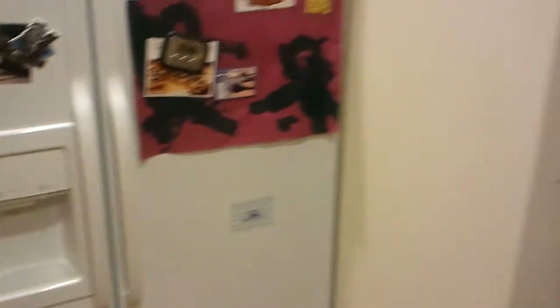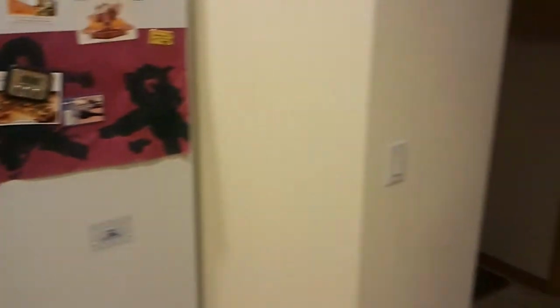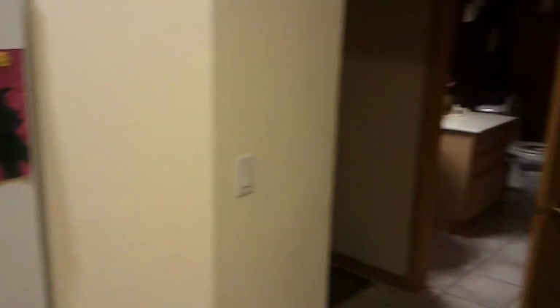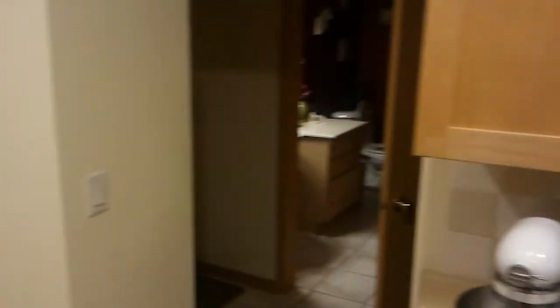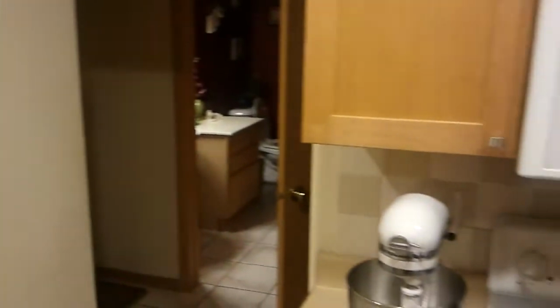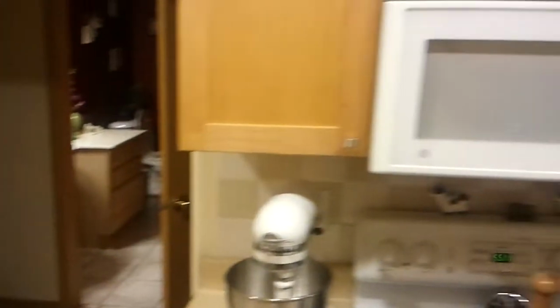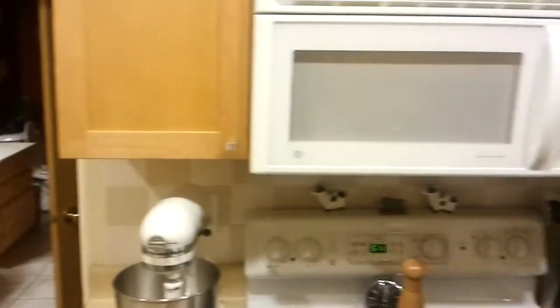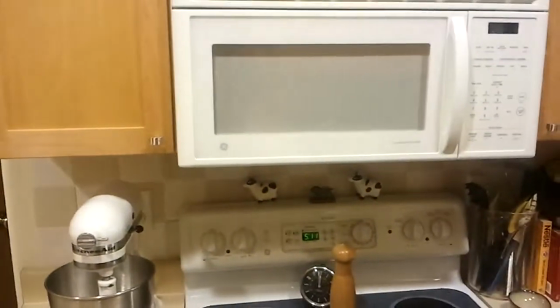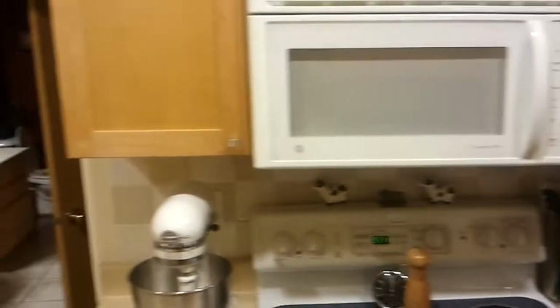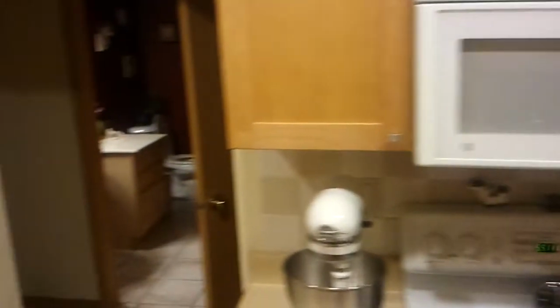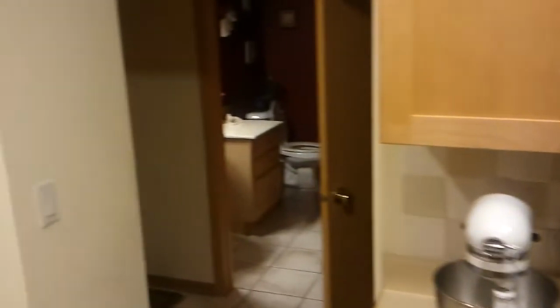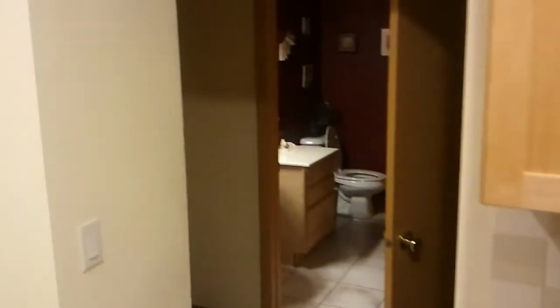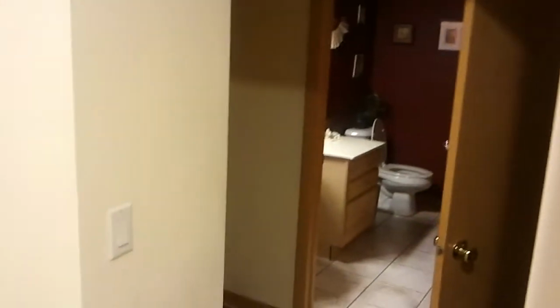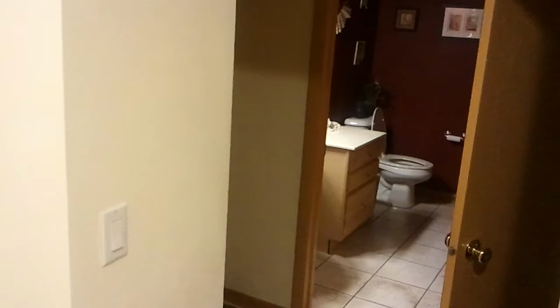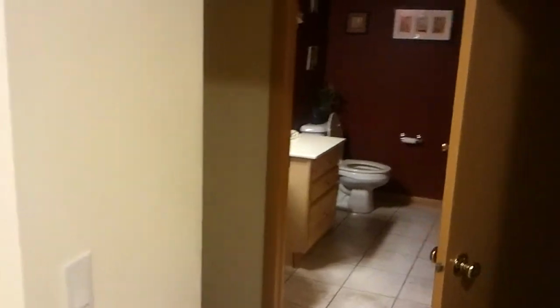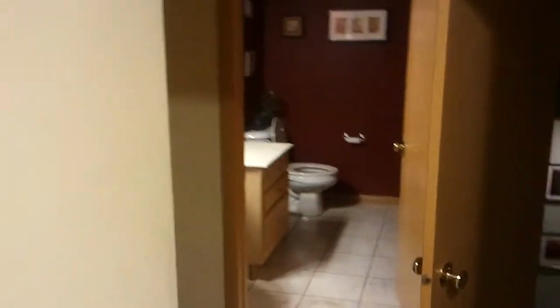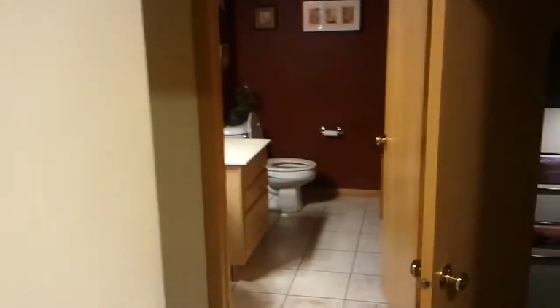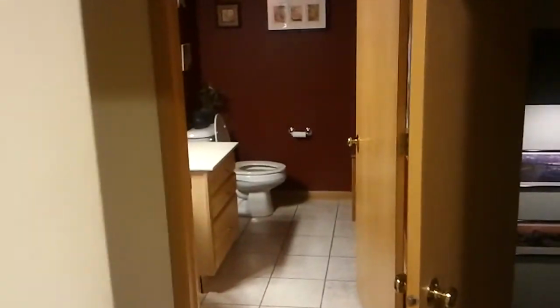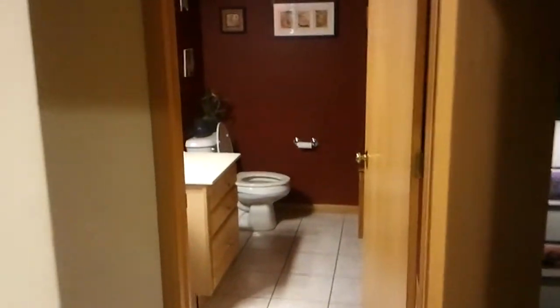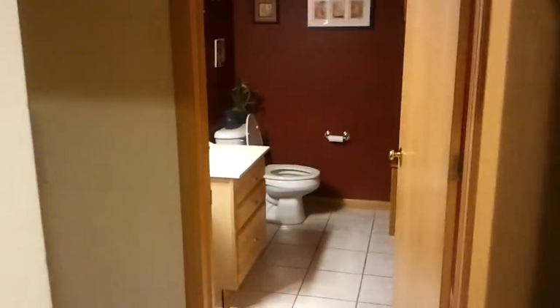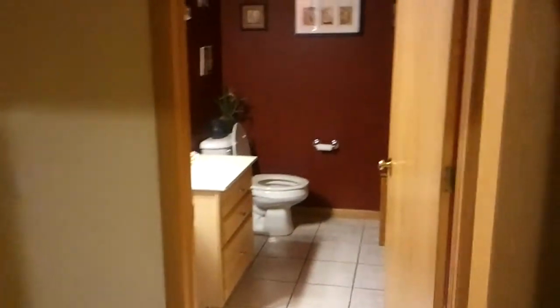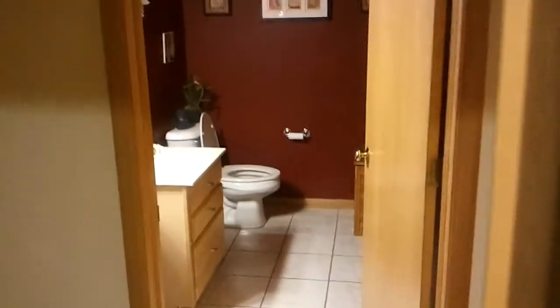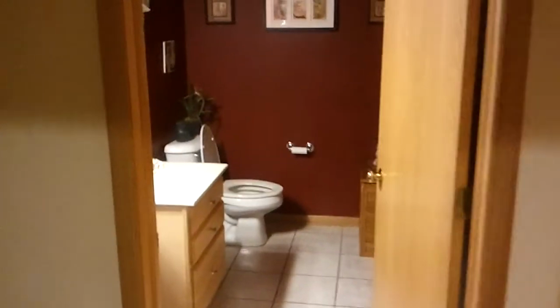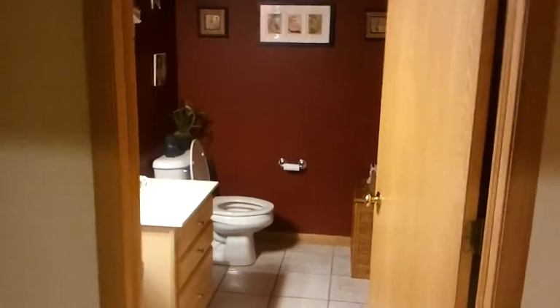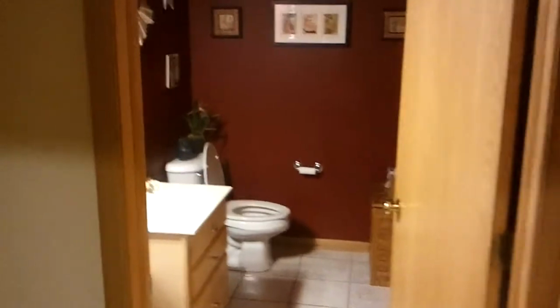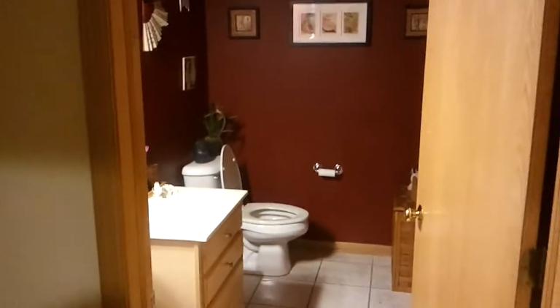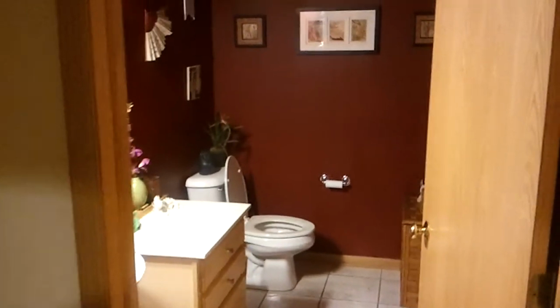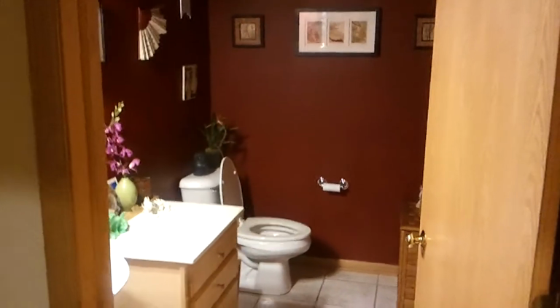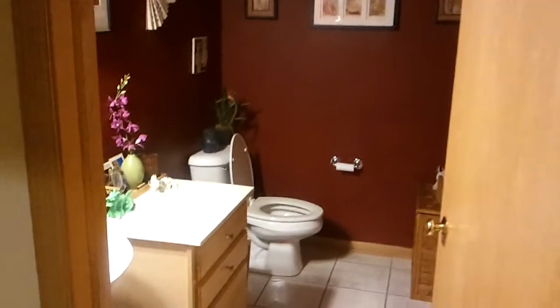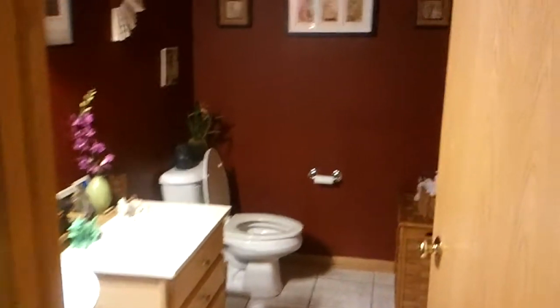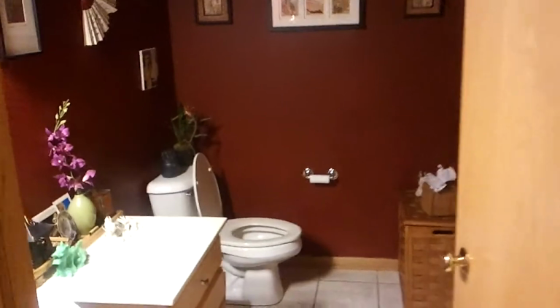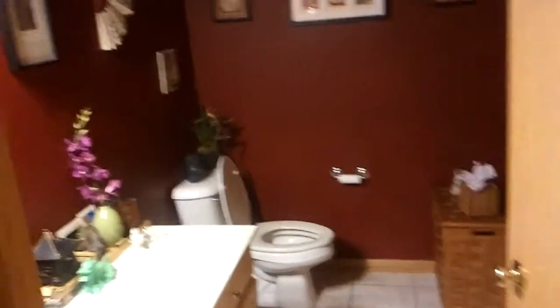The refrigerator will dispense ice and water right into your glass, which is pretty cool. That wasn't working when we closed on the house, but it was one of the first things we got fixed. Across from the kitchen is the other entrance to the kitchen, and you can see the half bath.